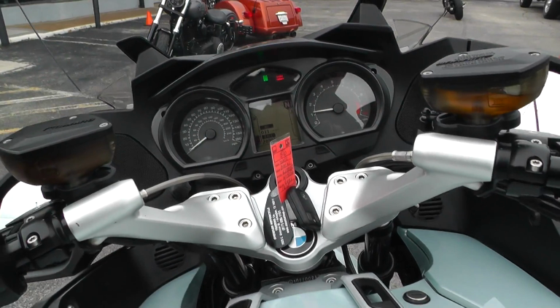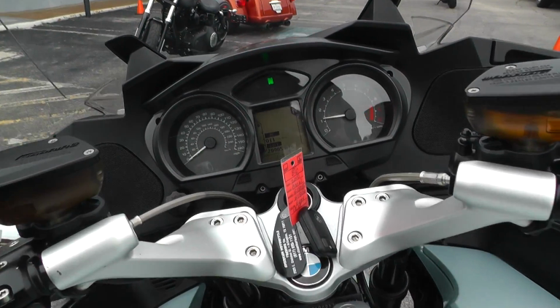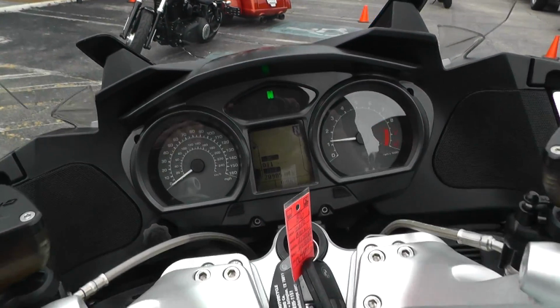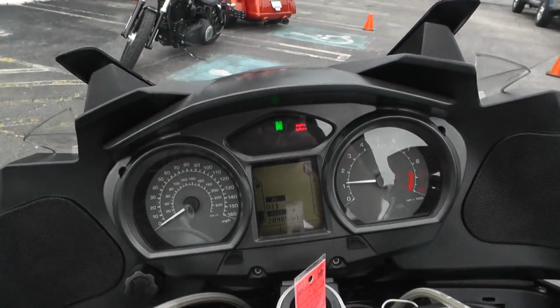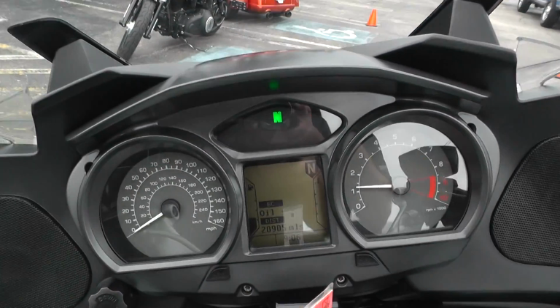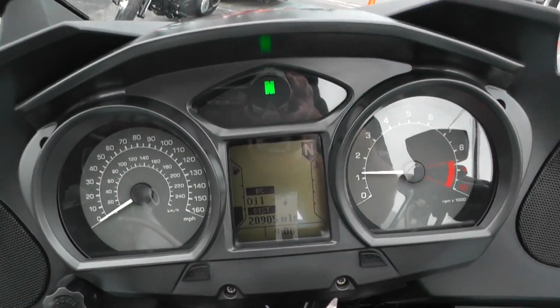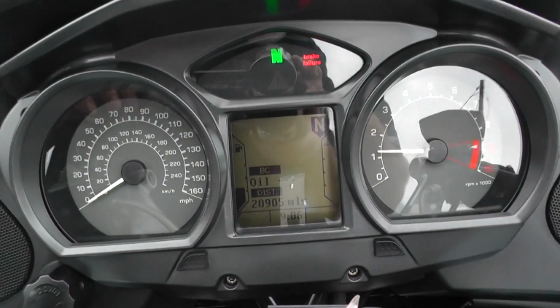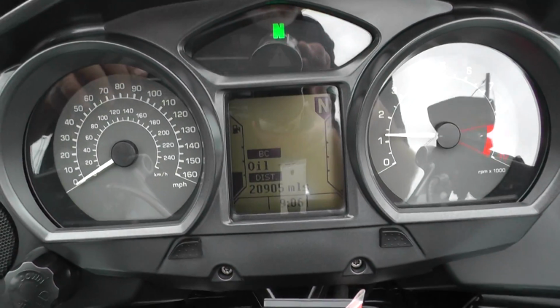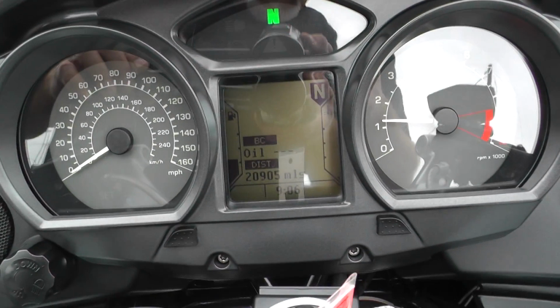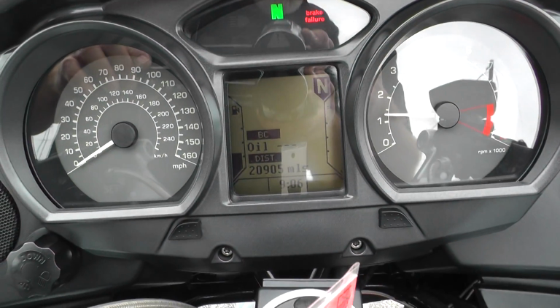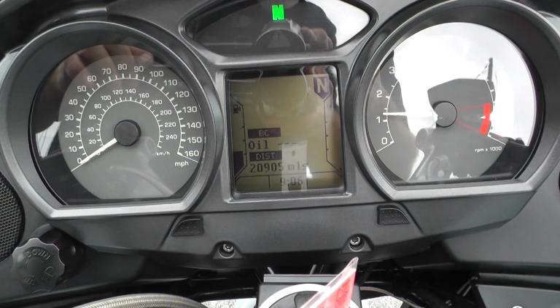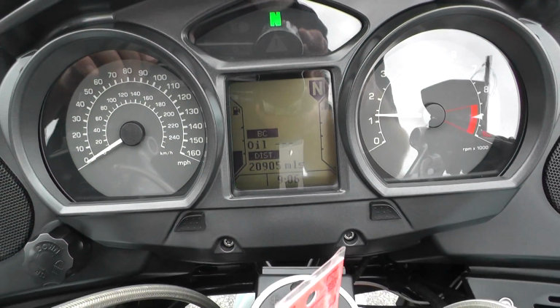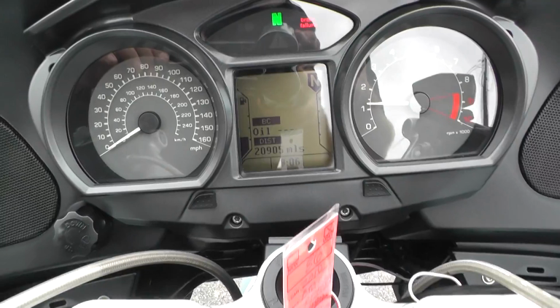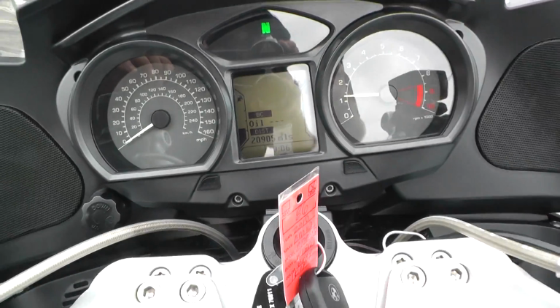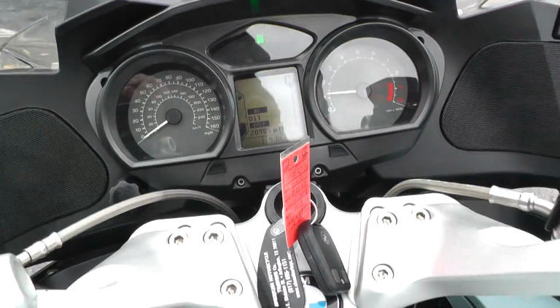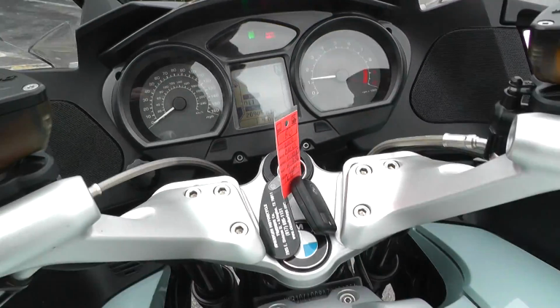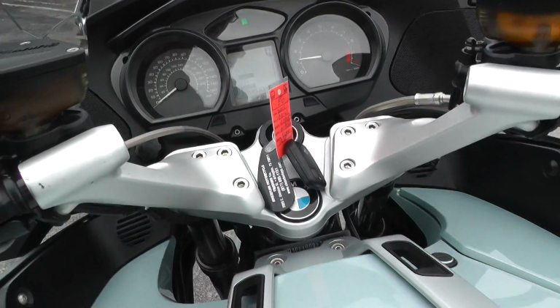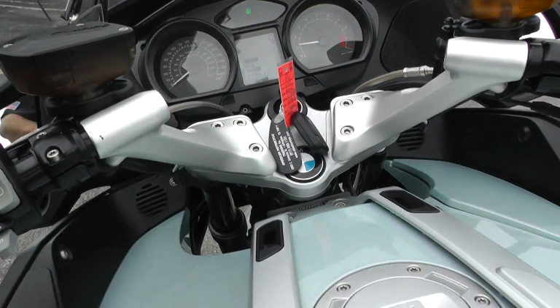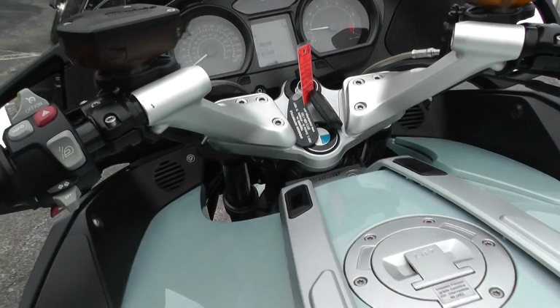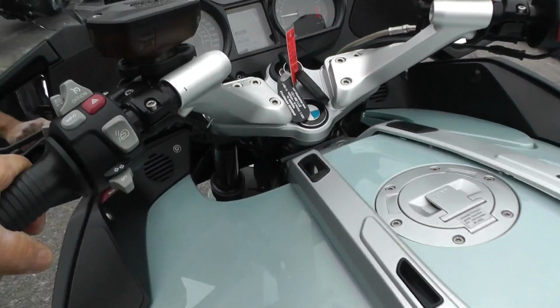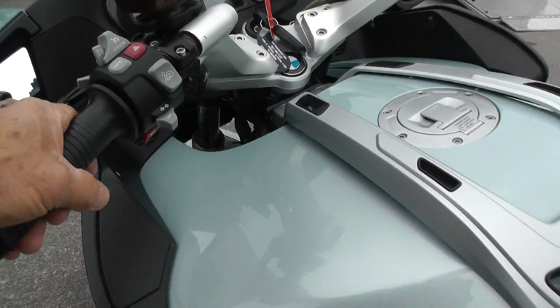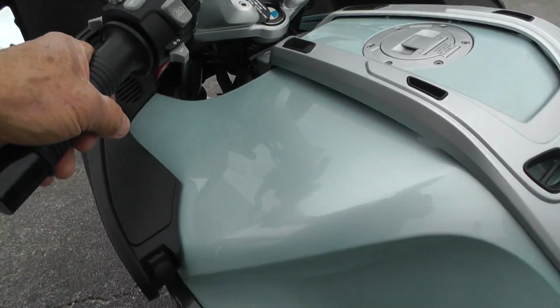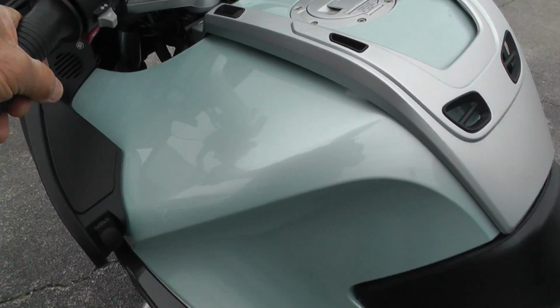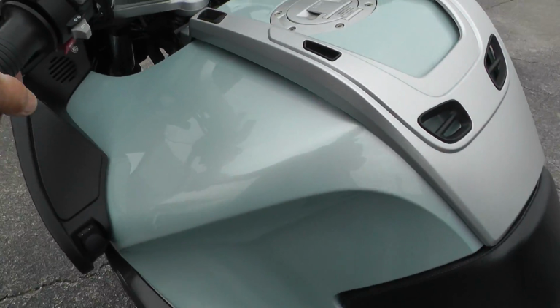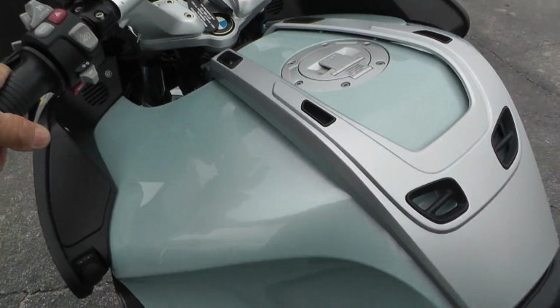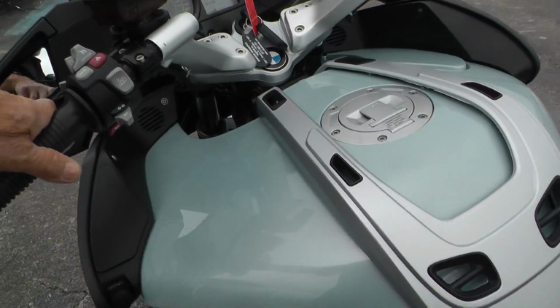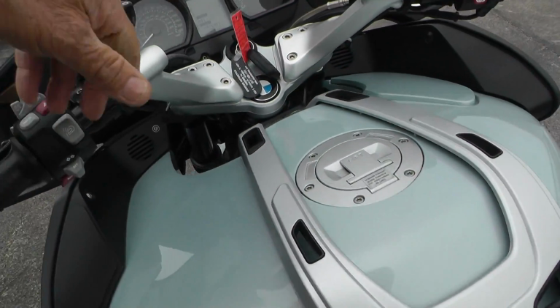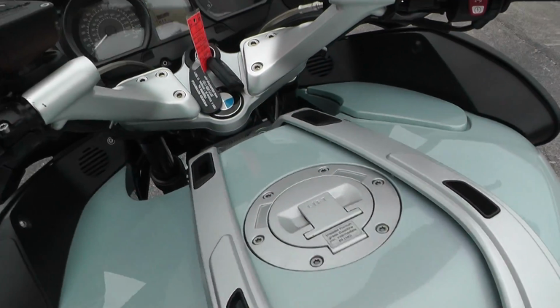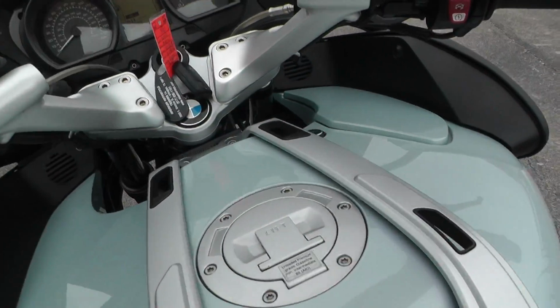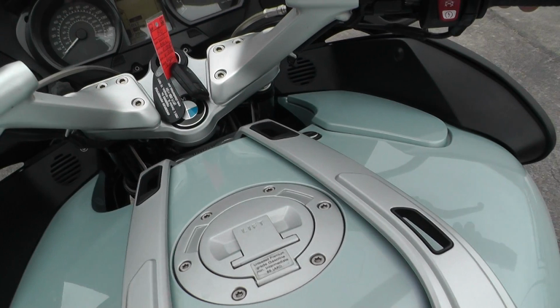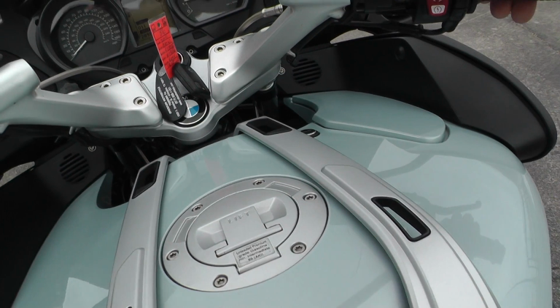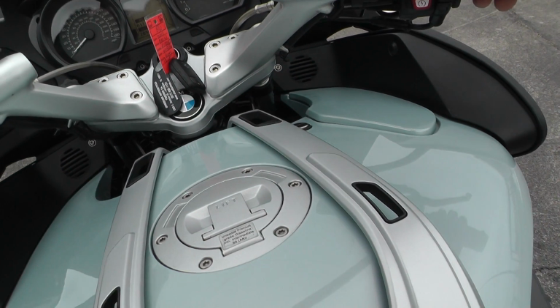Fires right off. It's got 20,905 miles on it. We ran it through the shop — service, safety checked and inspected — so it's ready to go.